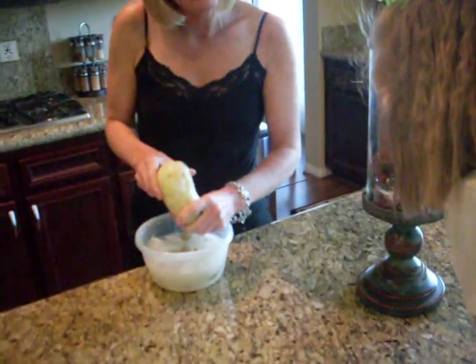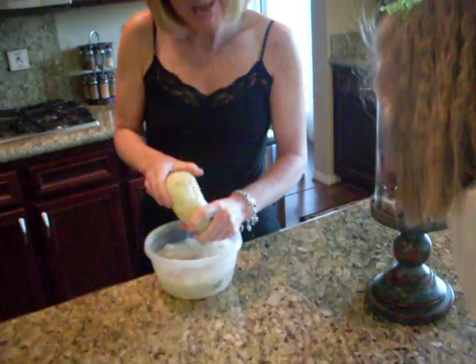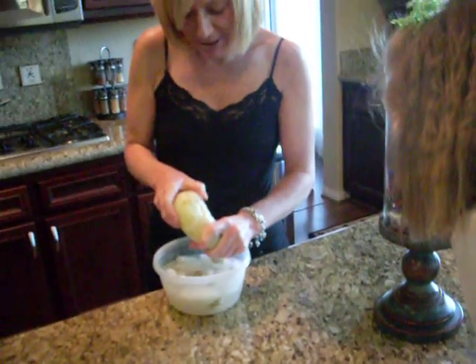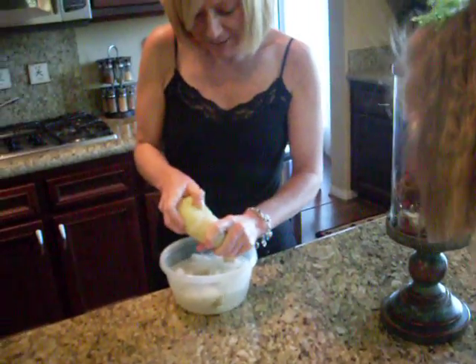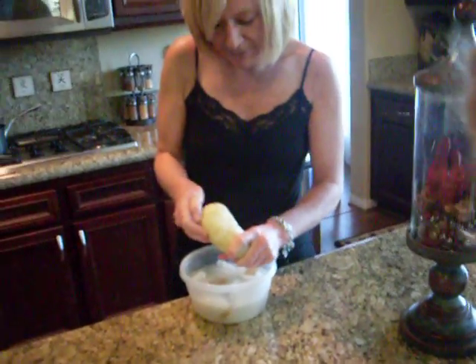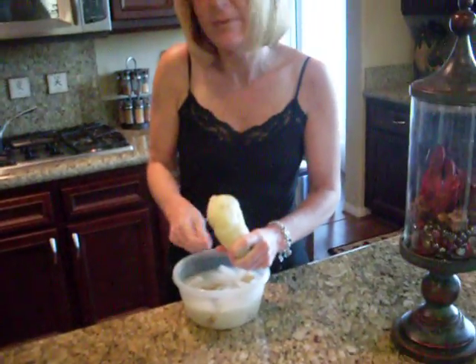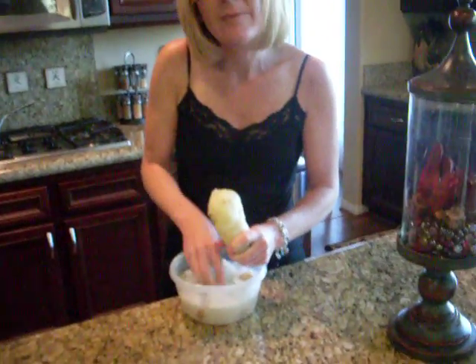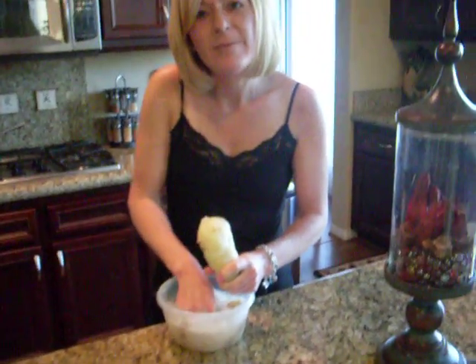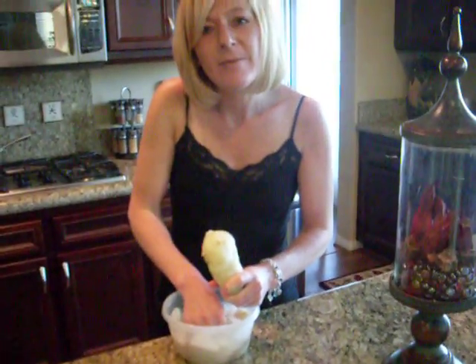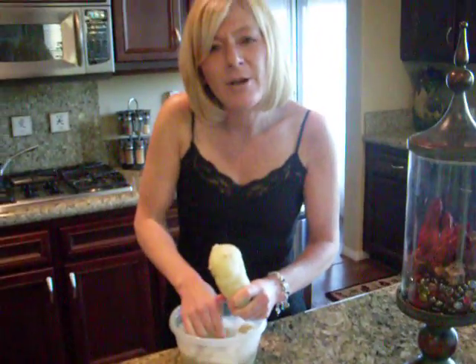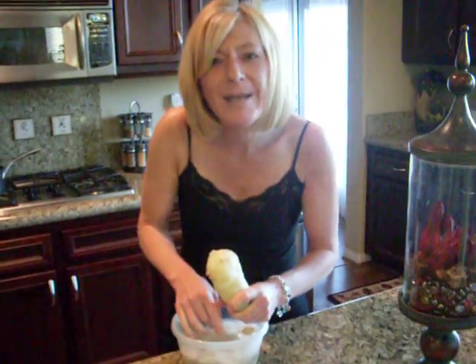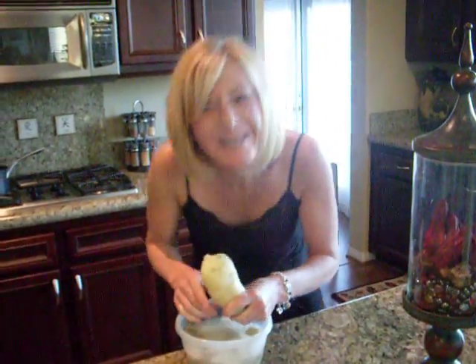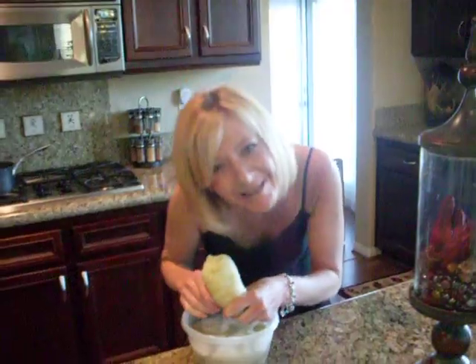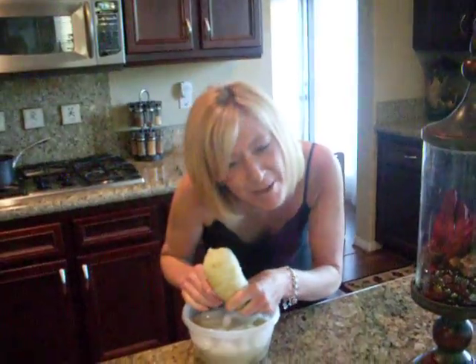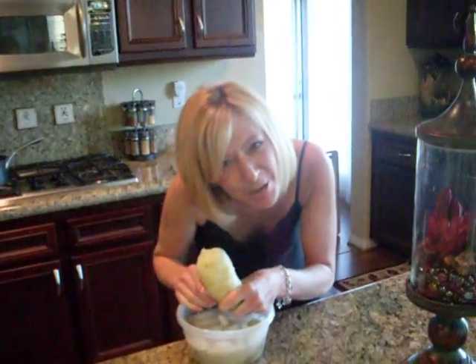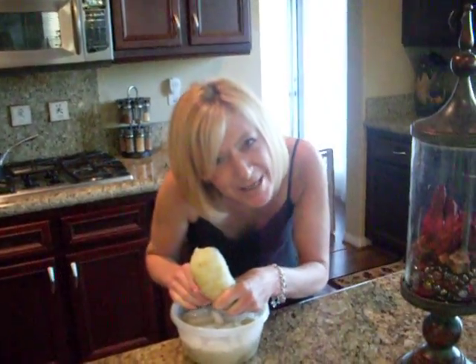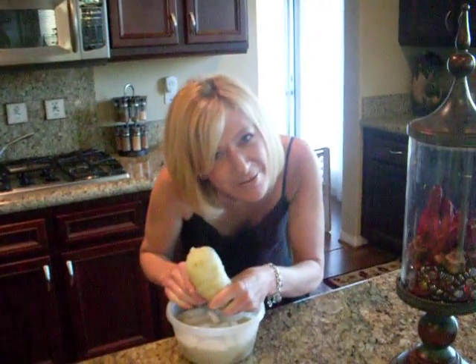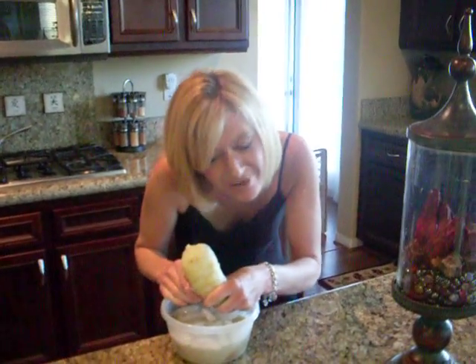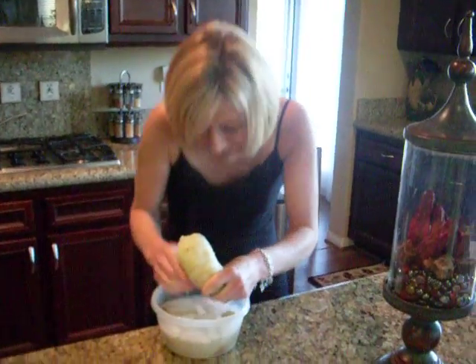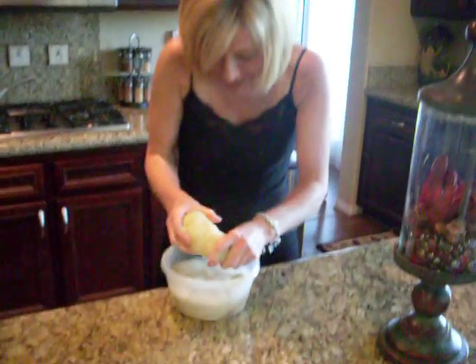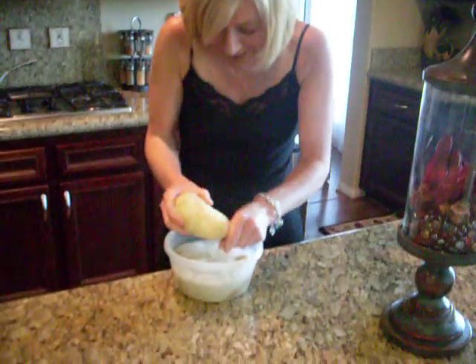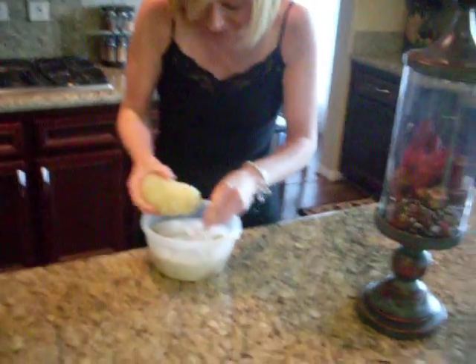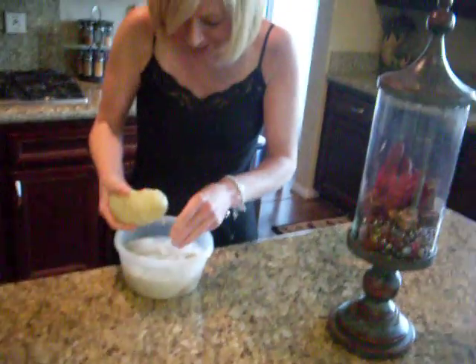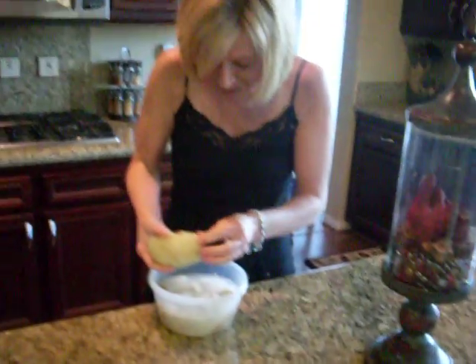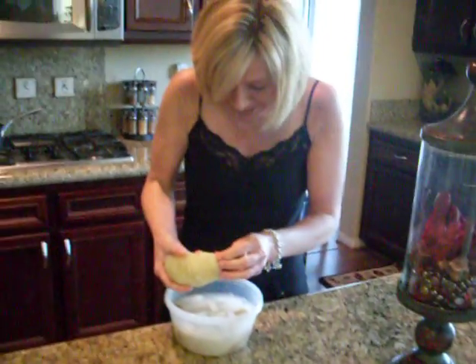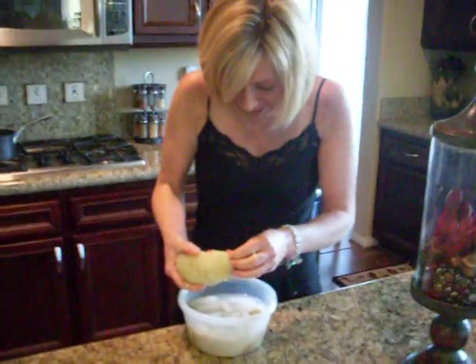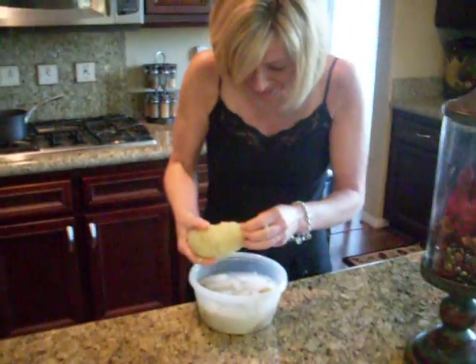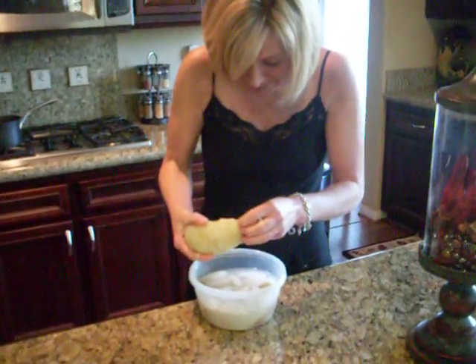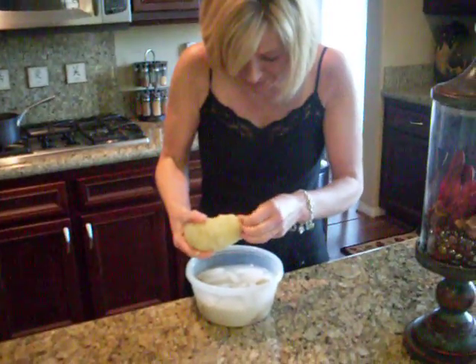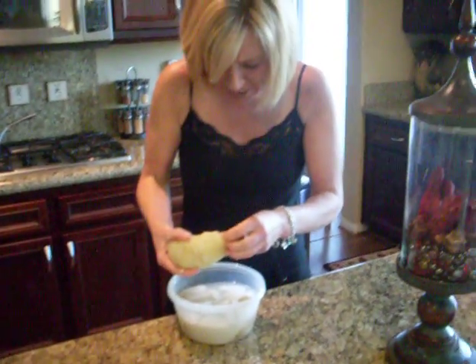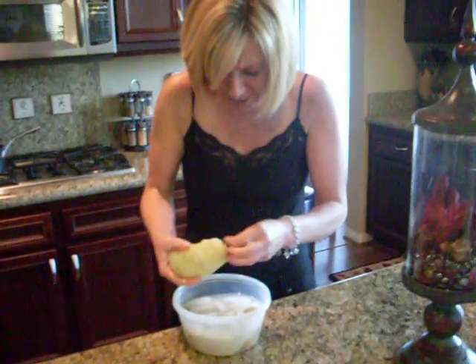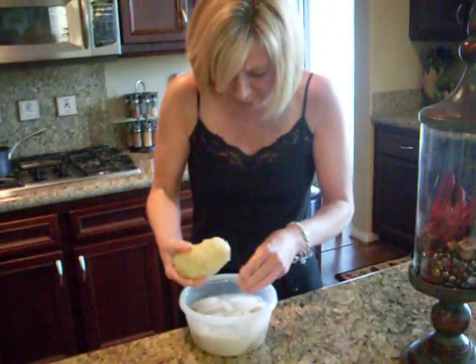Okay, you can cut it. Look at me — my peeled potato! Very good. I love this trick.